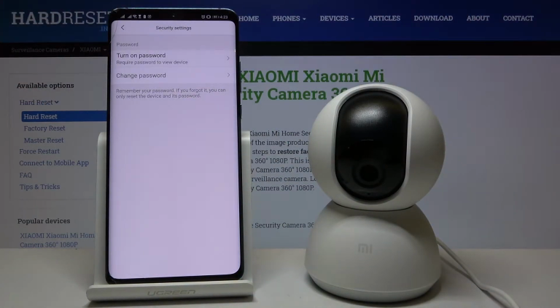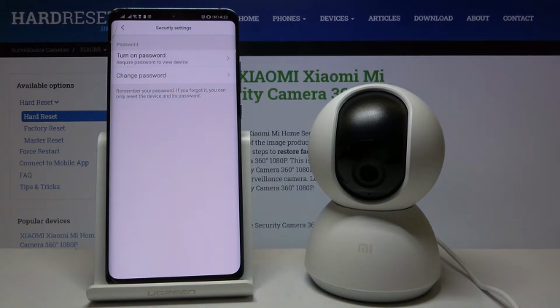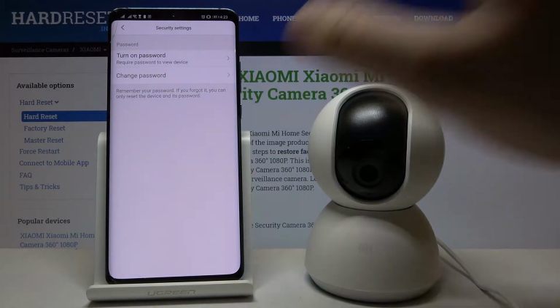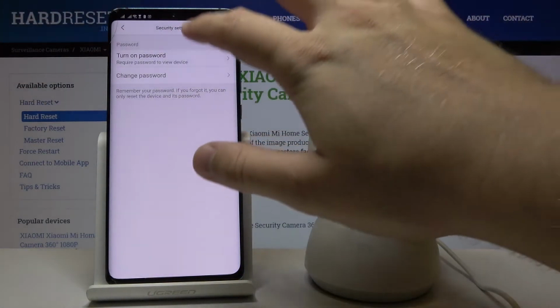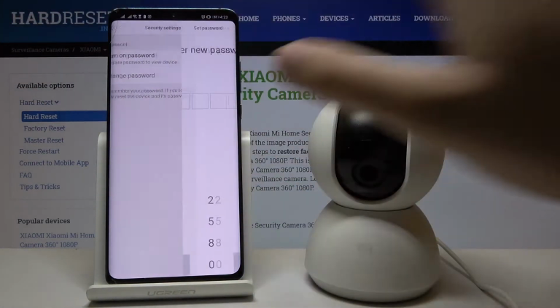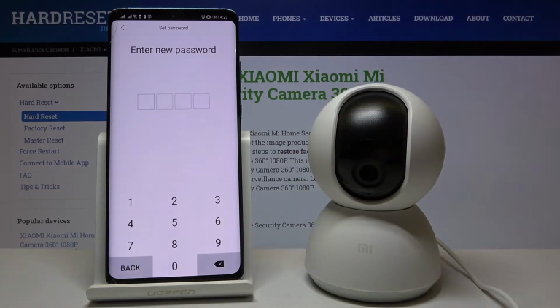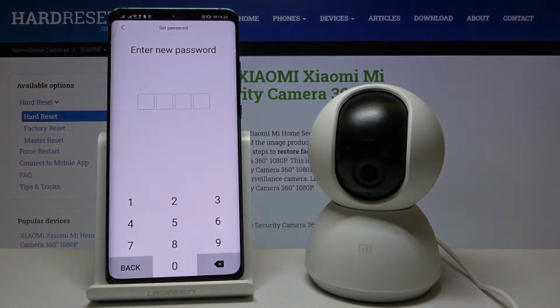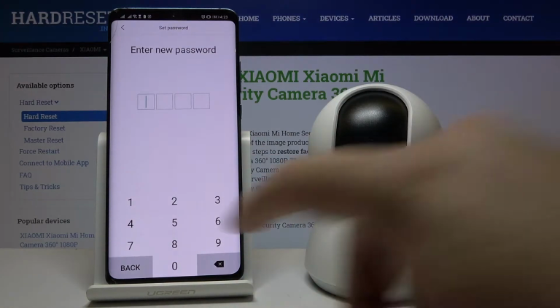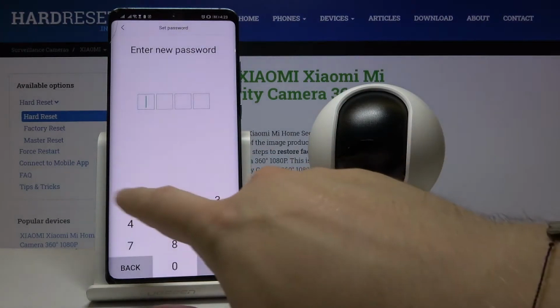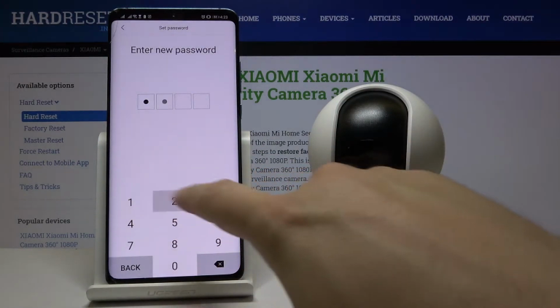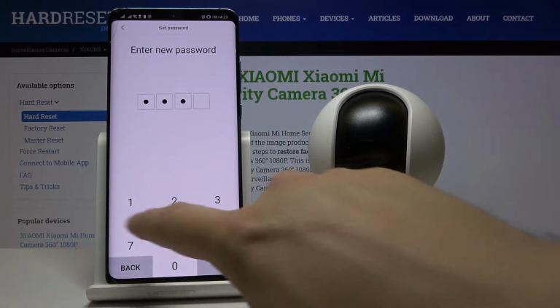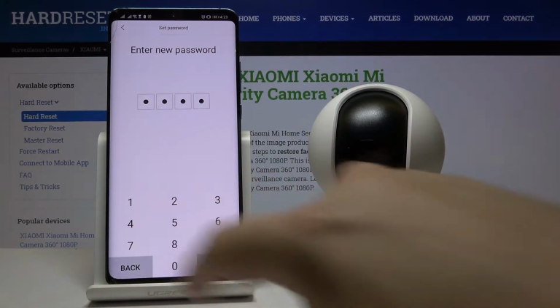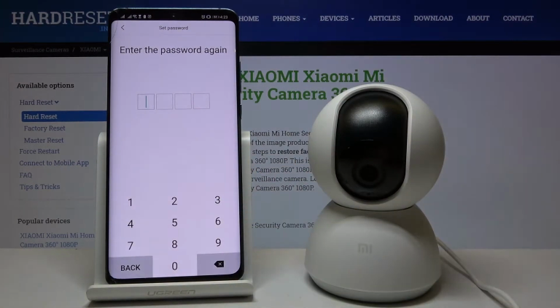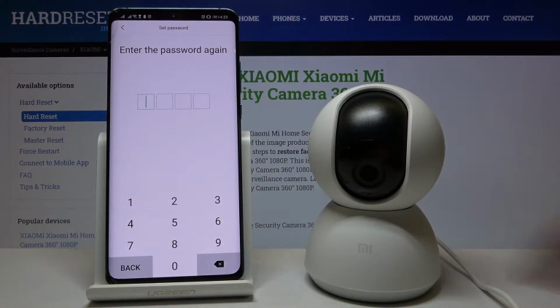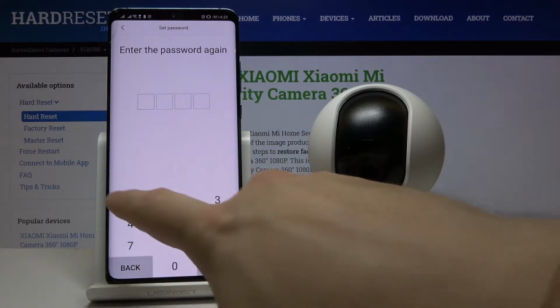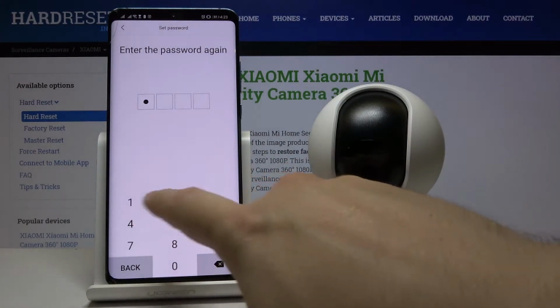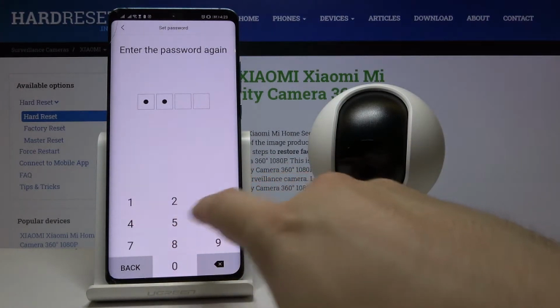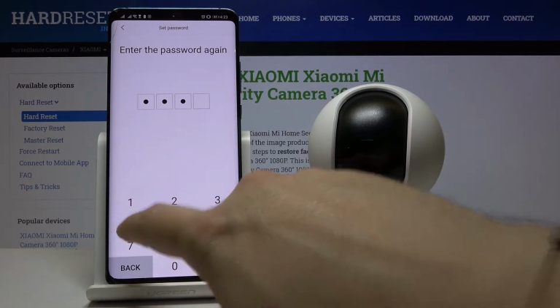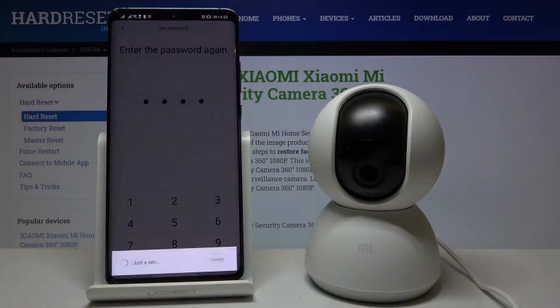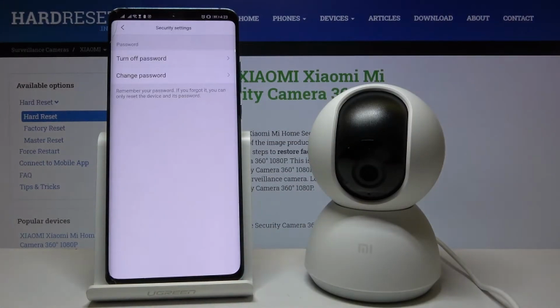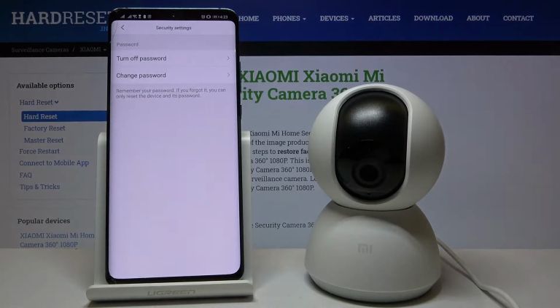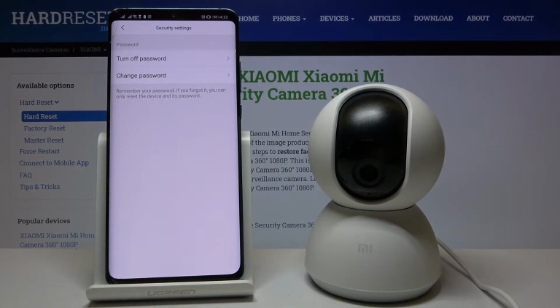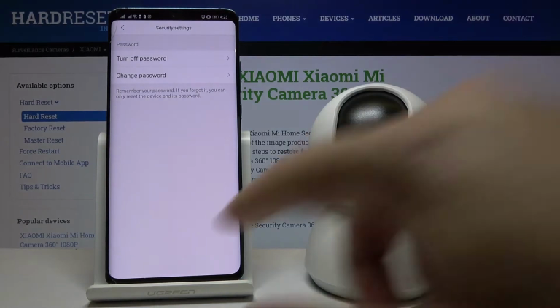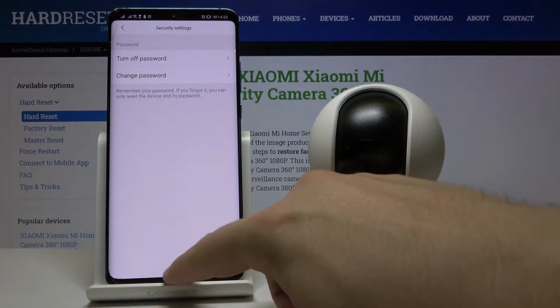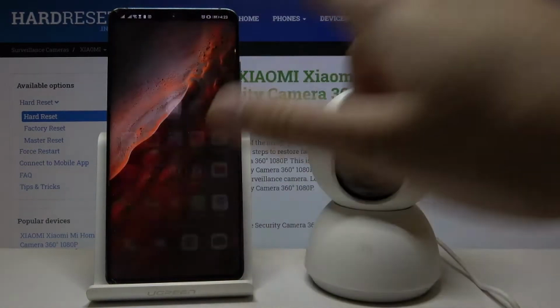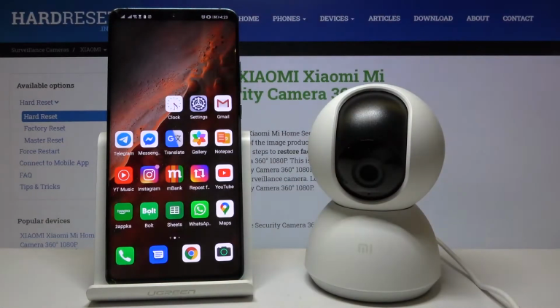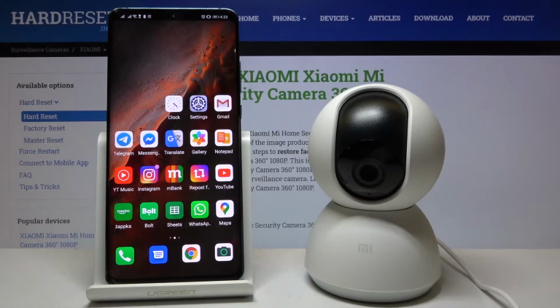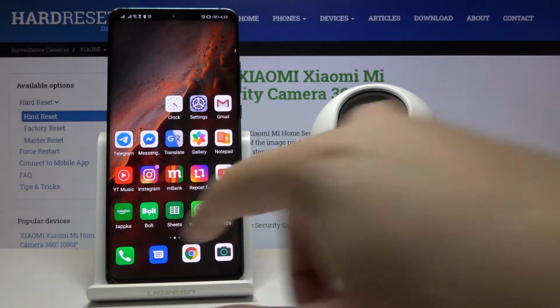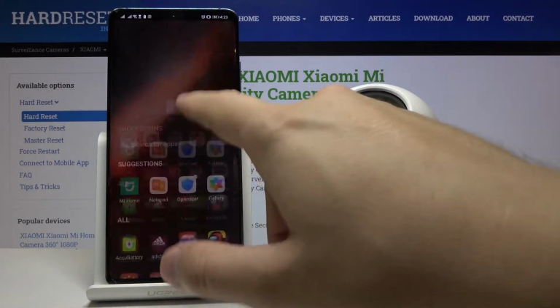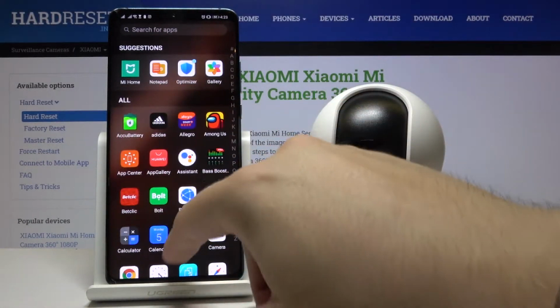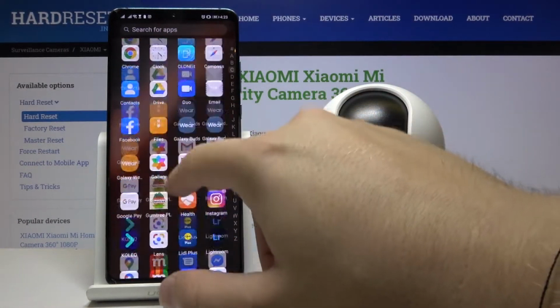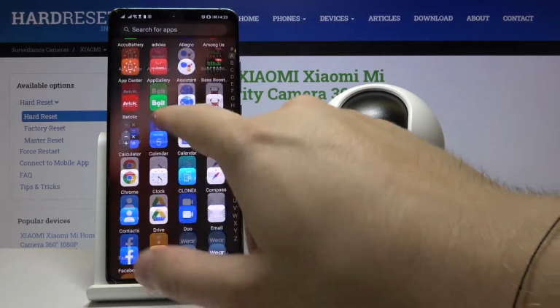Right now we have to click to turn on the password and input your password the first time, then a second time to confirm. Now when we close the application and enter again one more time...